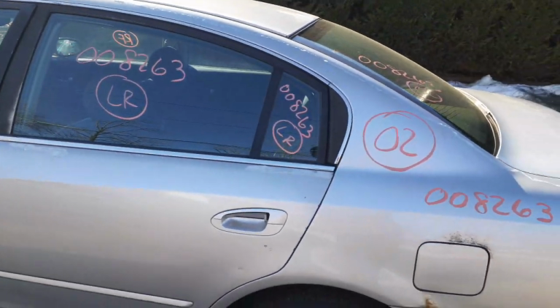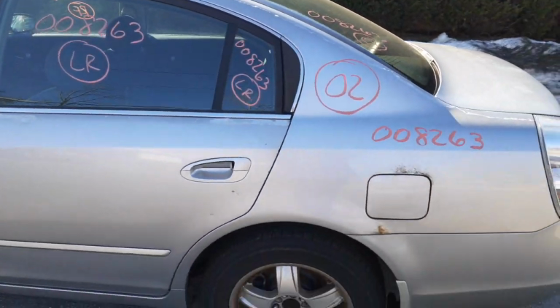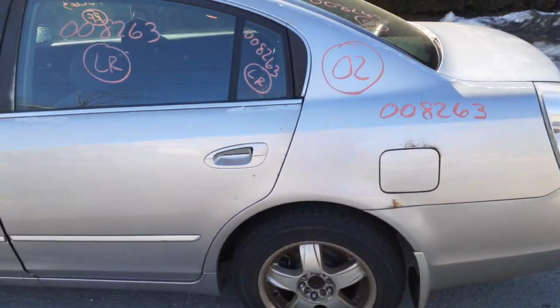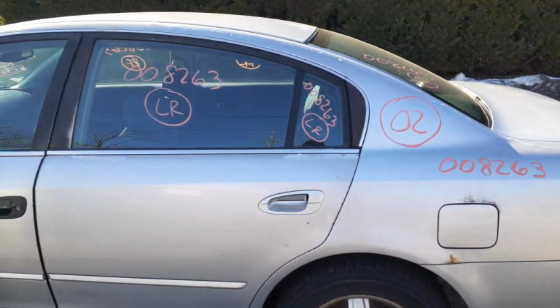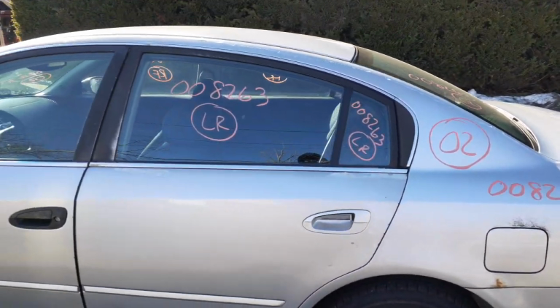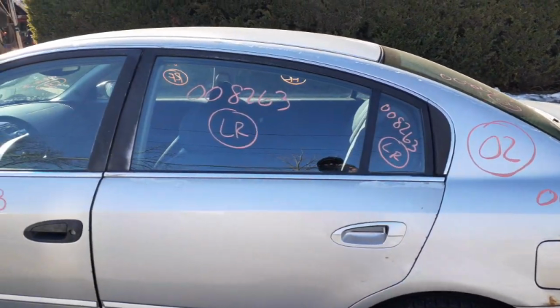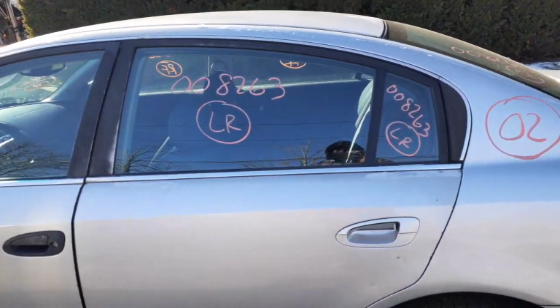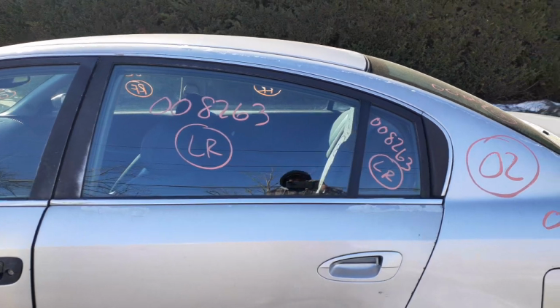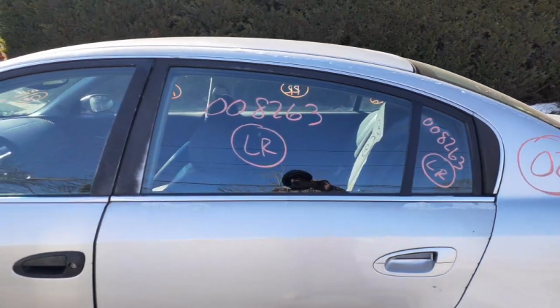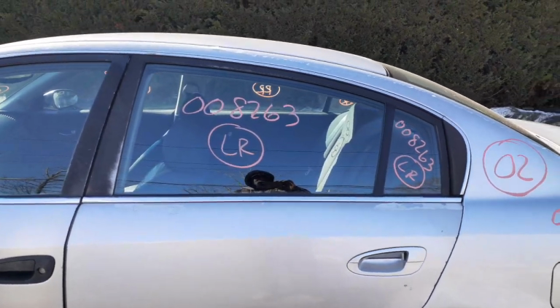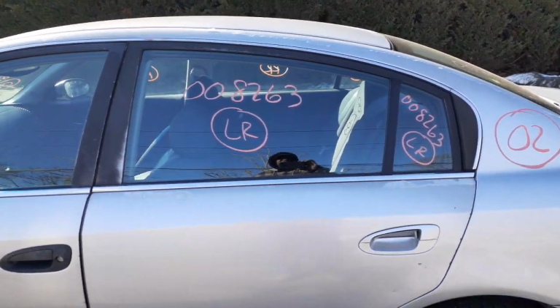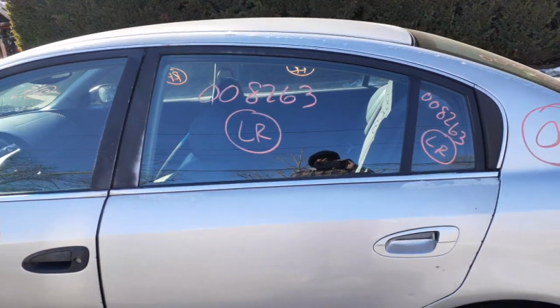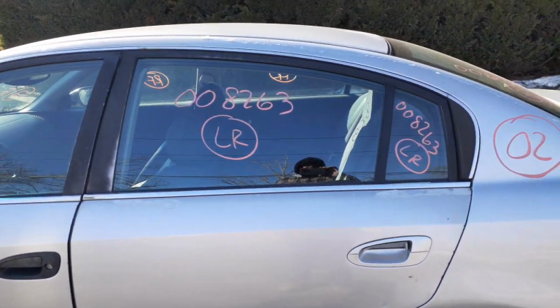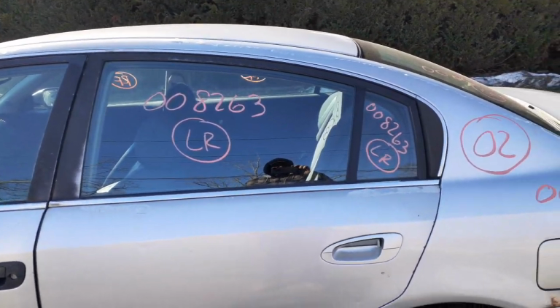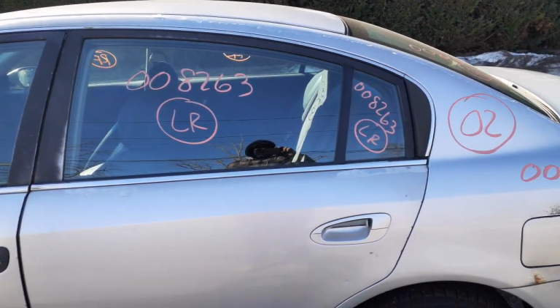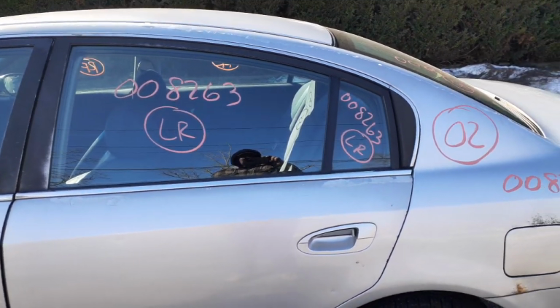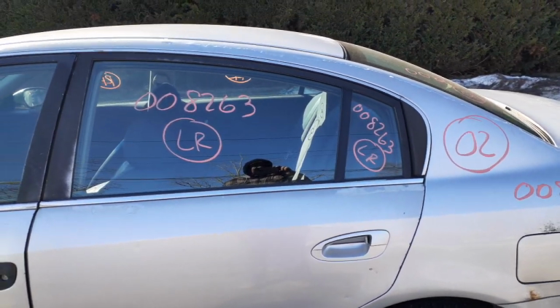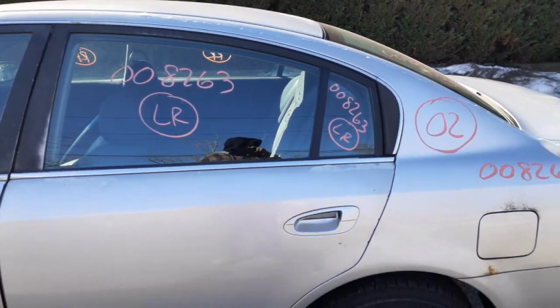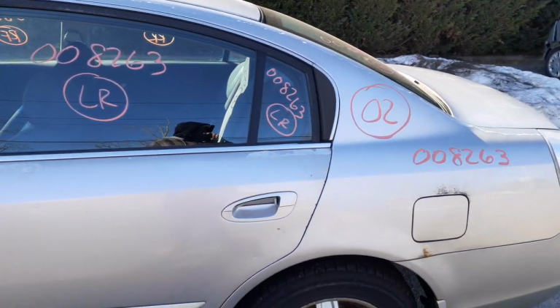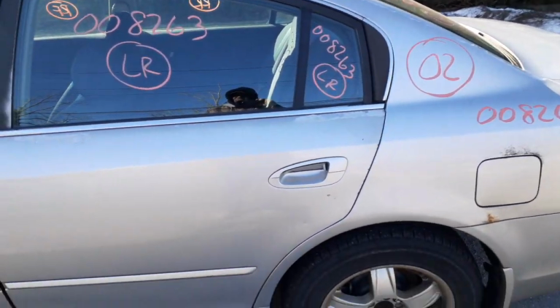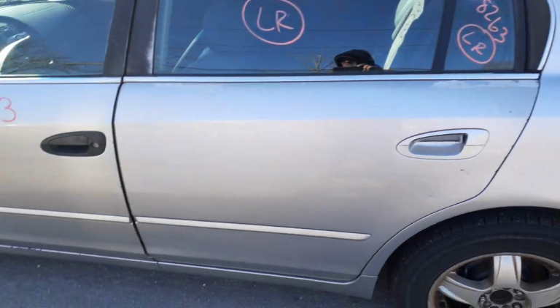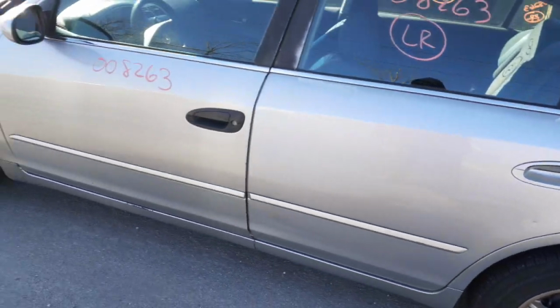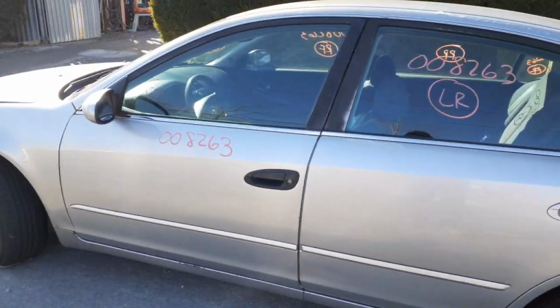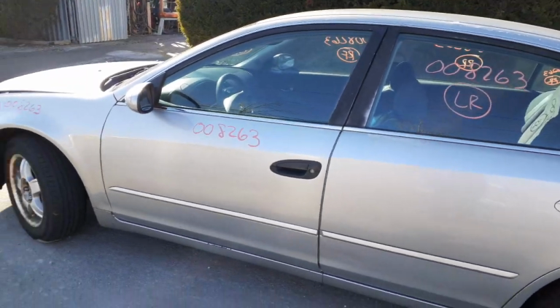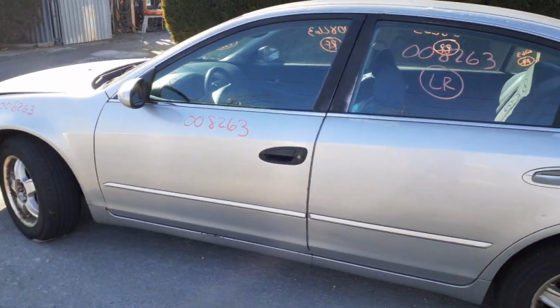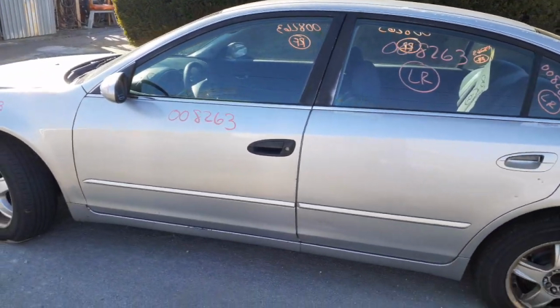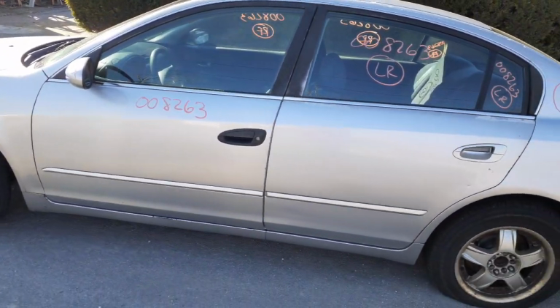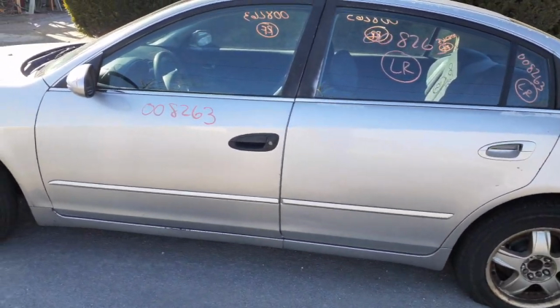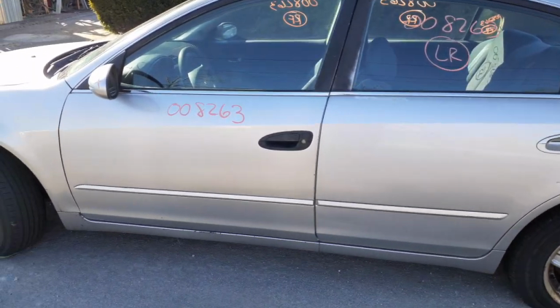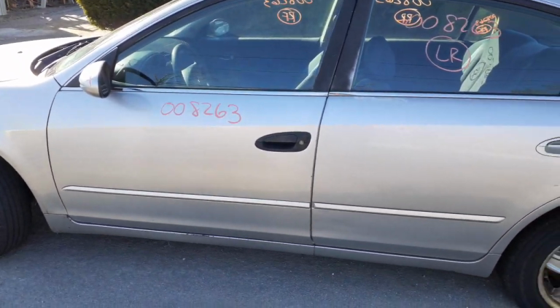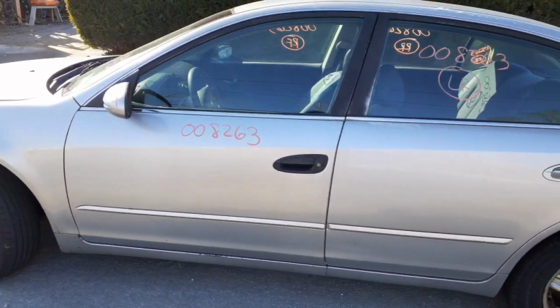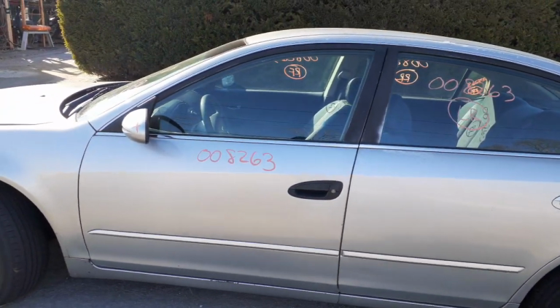Left rear doors are no good, but you do got the door glass. Inside door handle, silver with the power lock. Here's your vent glass and your door glass. We do have a good left front door — power window, power lock, silver in color.